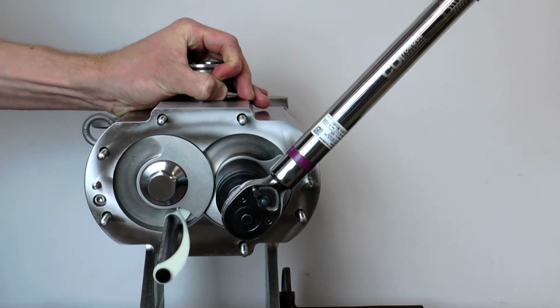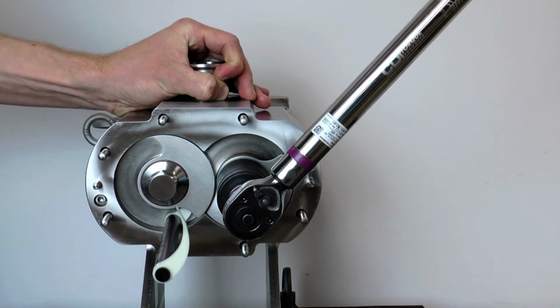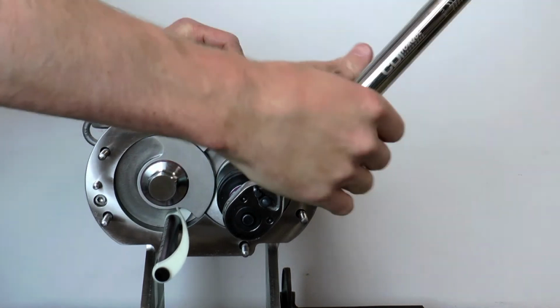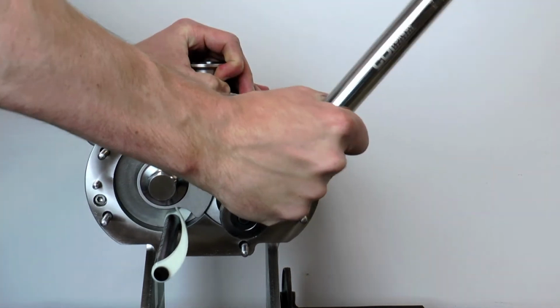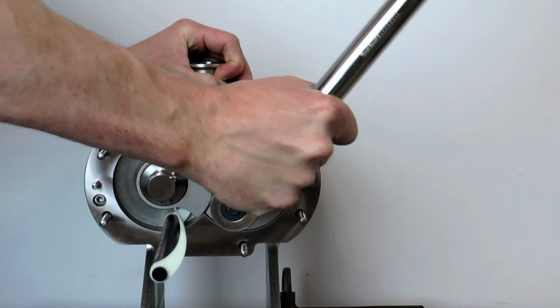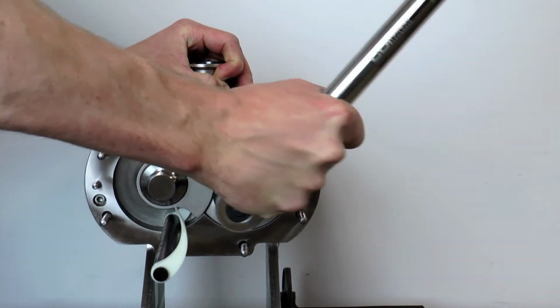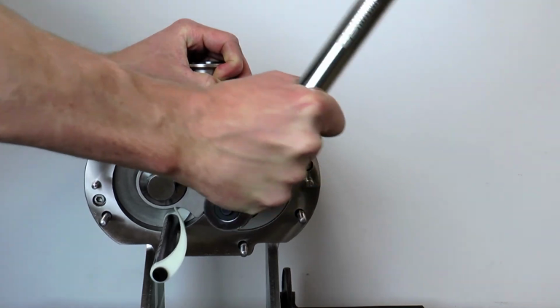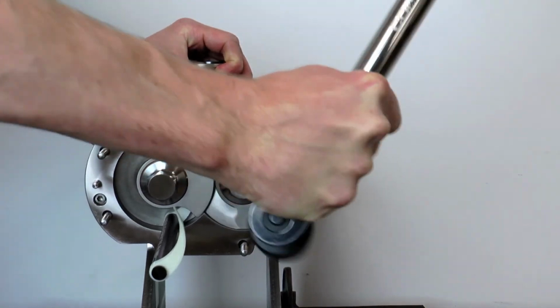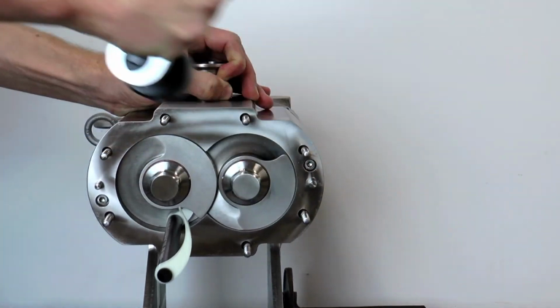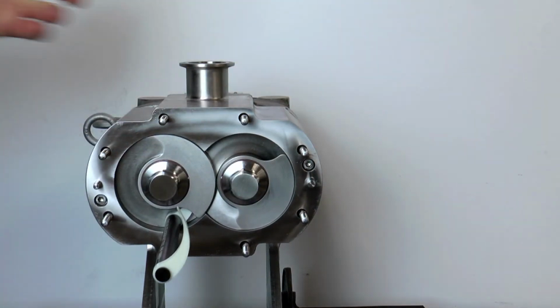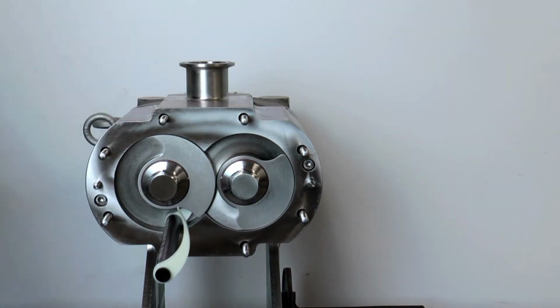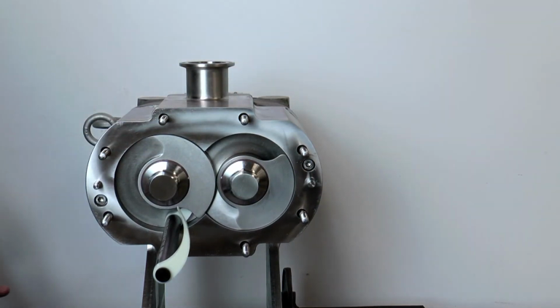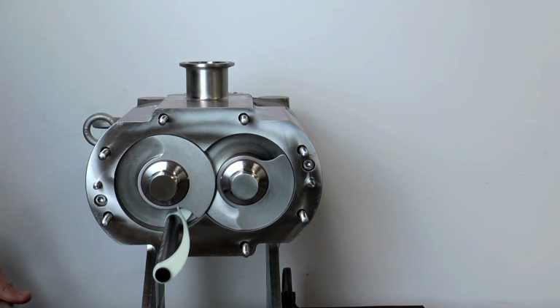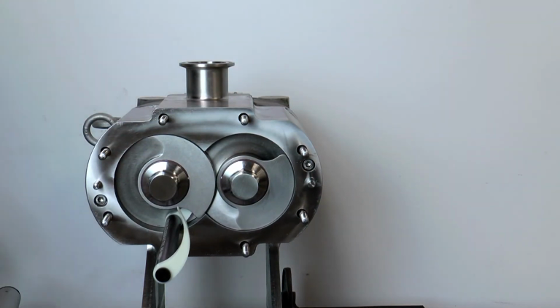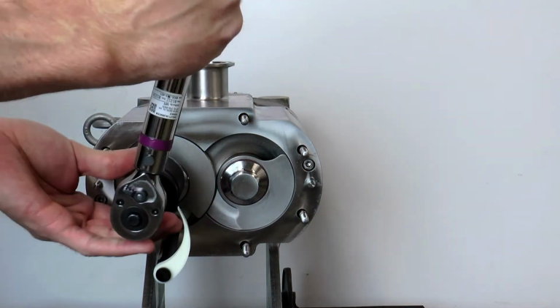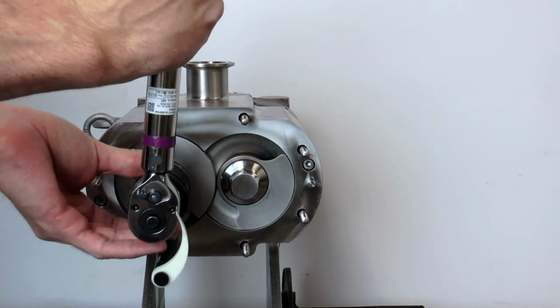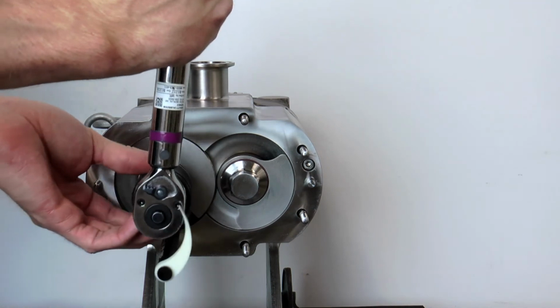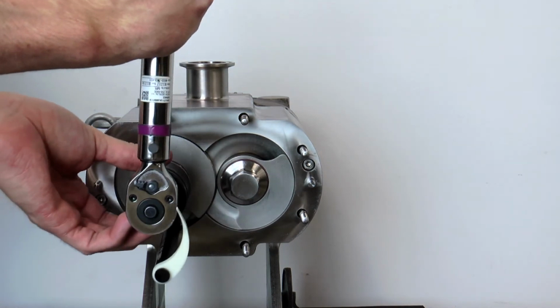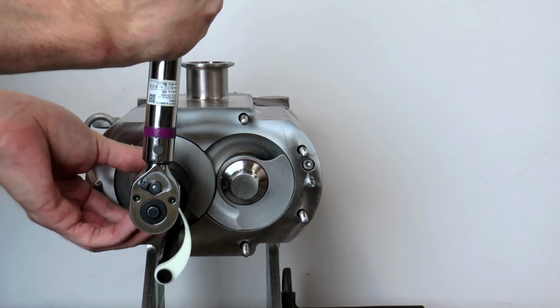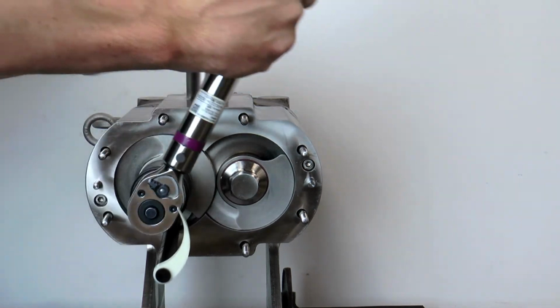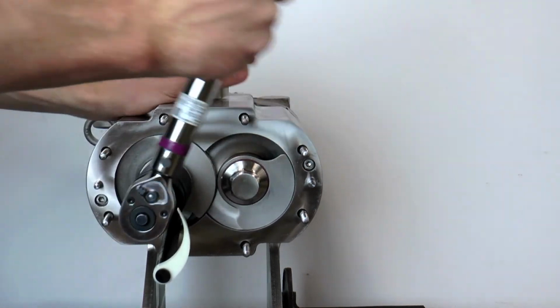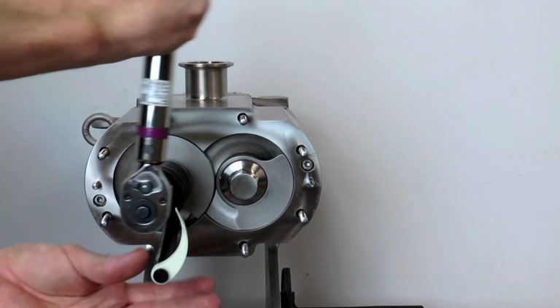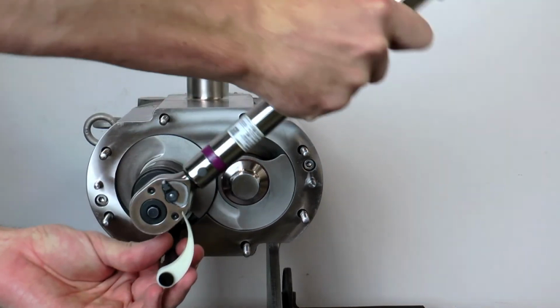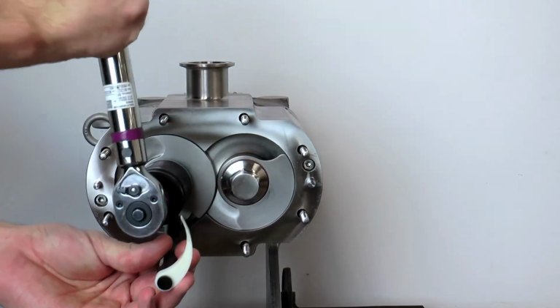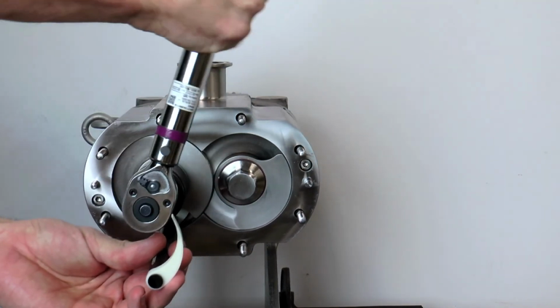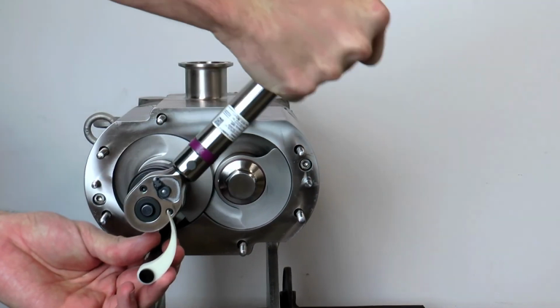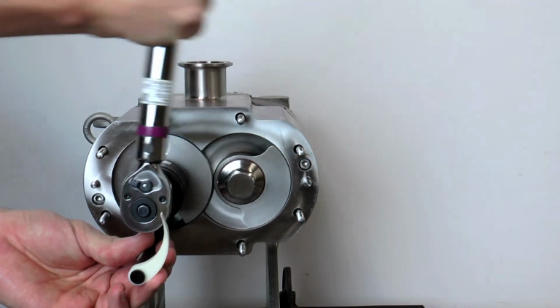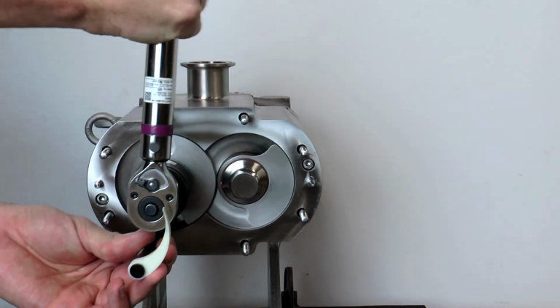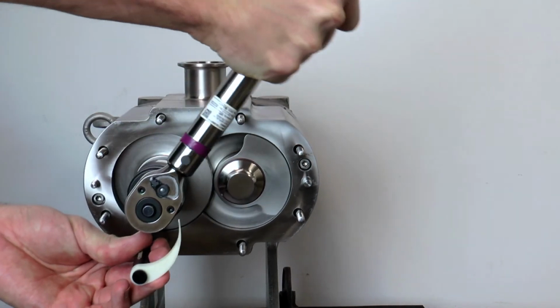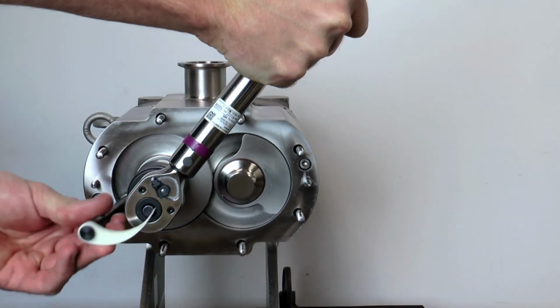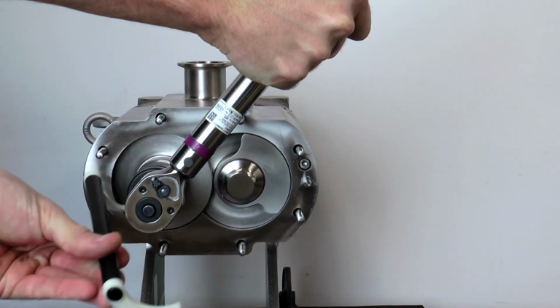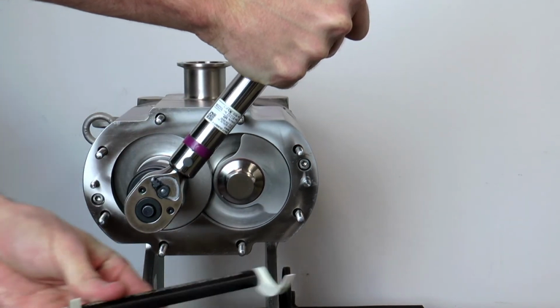With the wedge engaged, torque down the right-hand screw nut to the specified torque which is found in the manual. After the right-hand screw nut is torqued down, switch the wrench to the left-hand screw nut and turn clockwise. This will release the assembly tool.